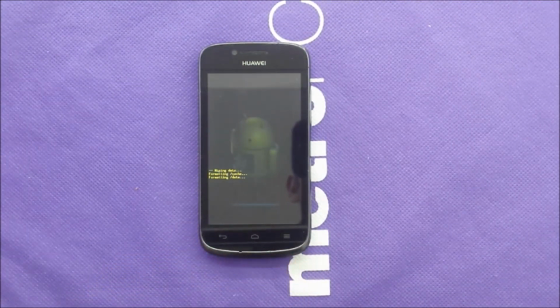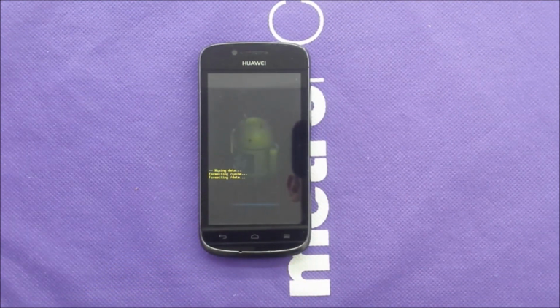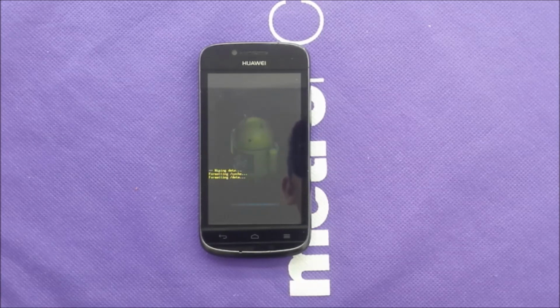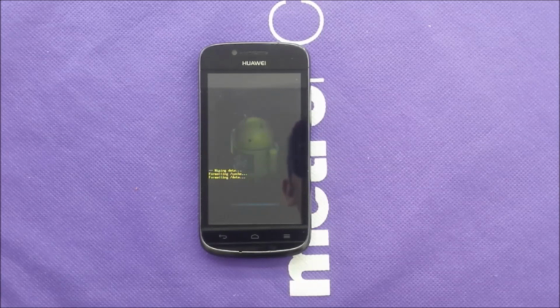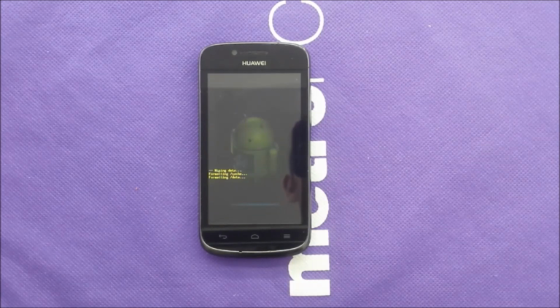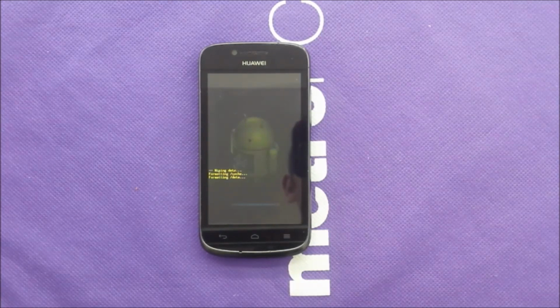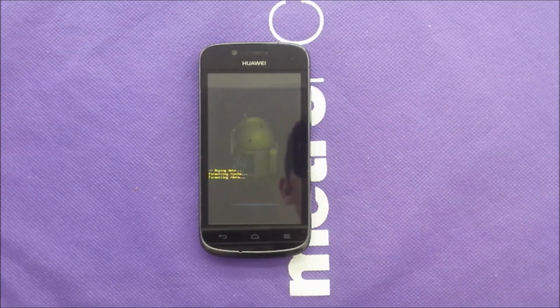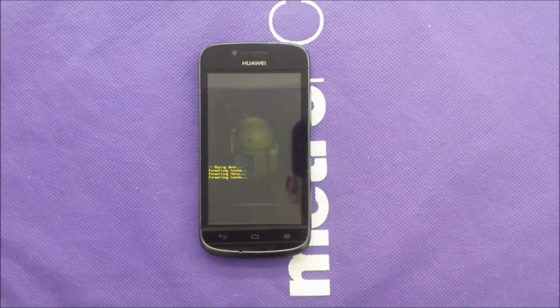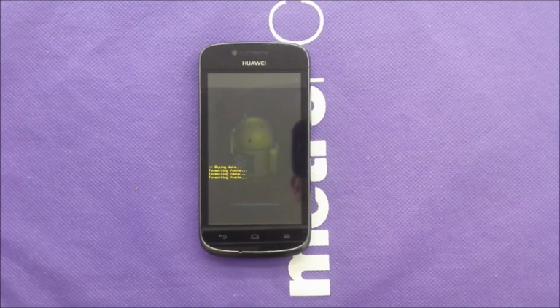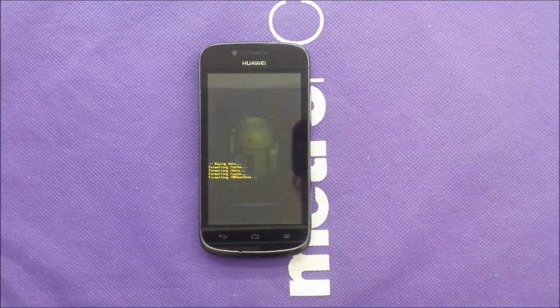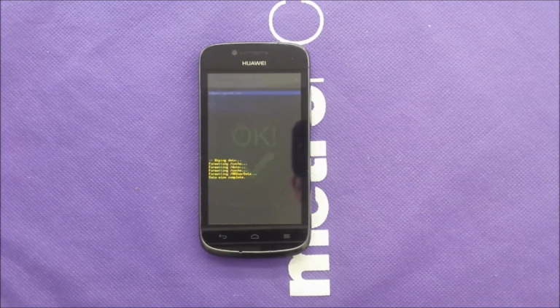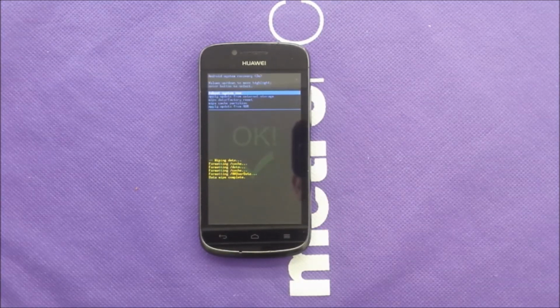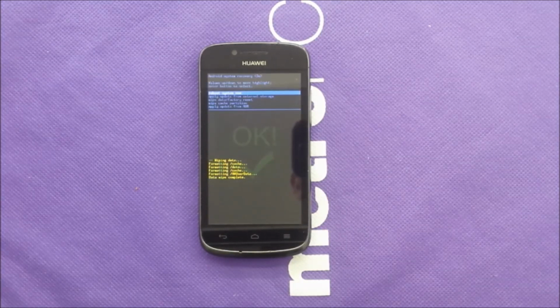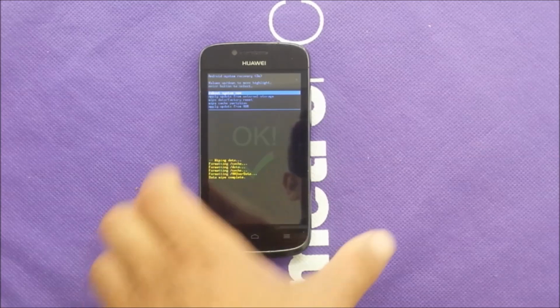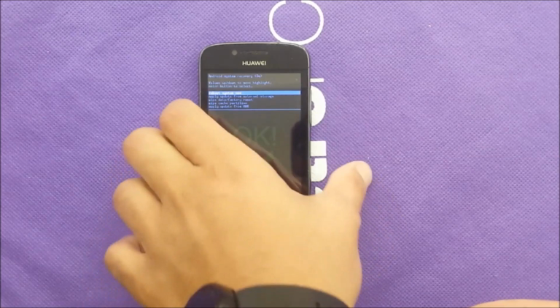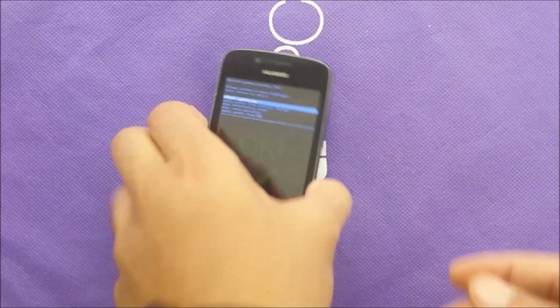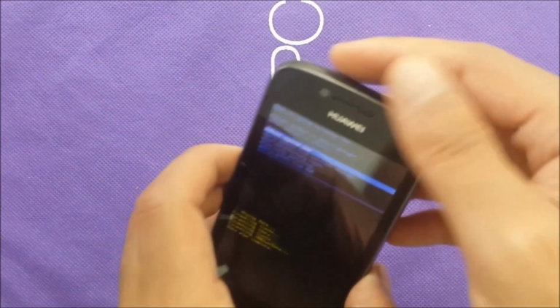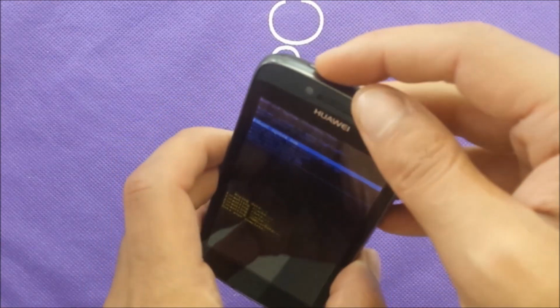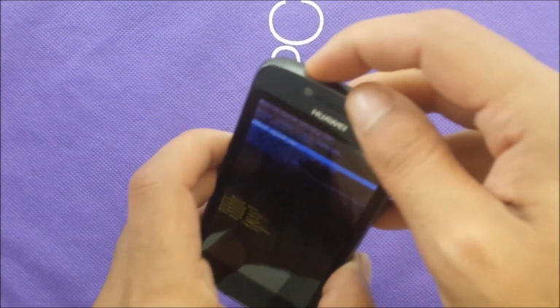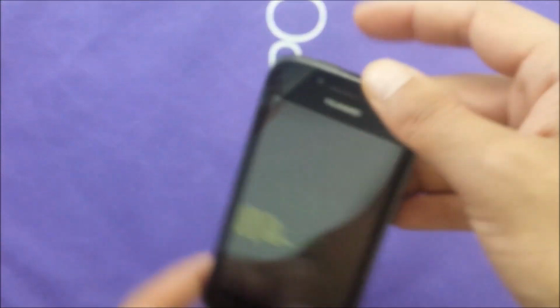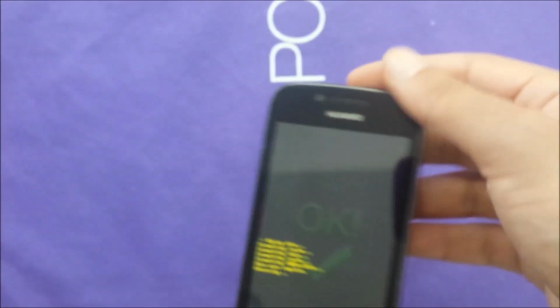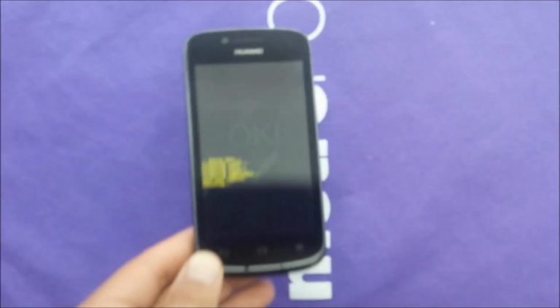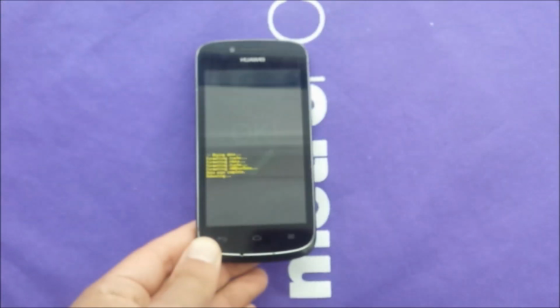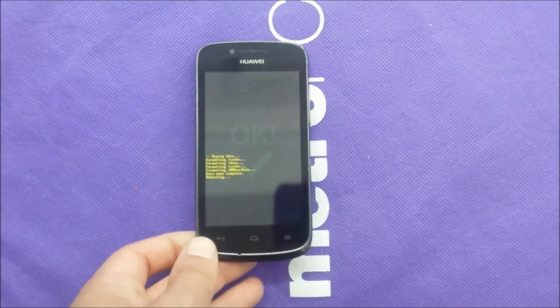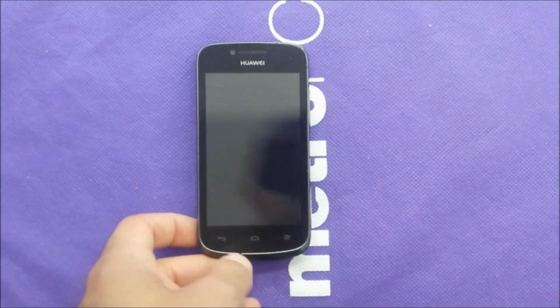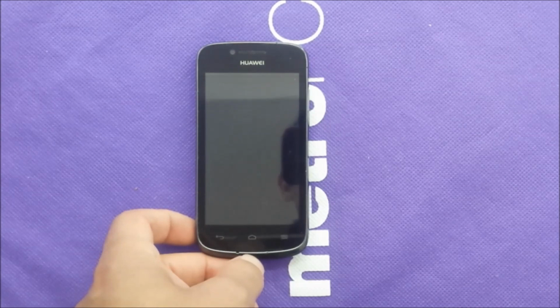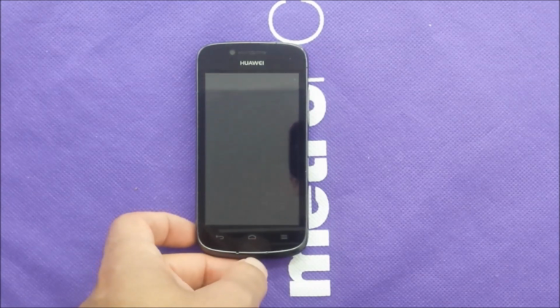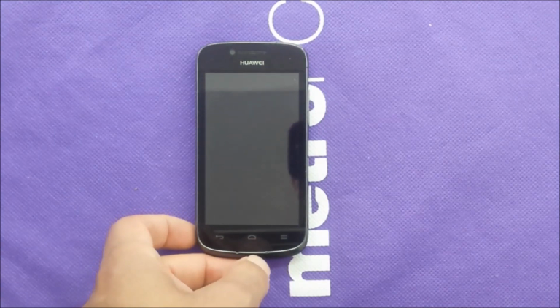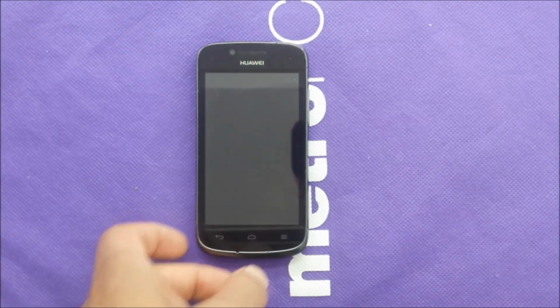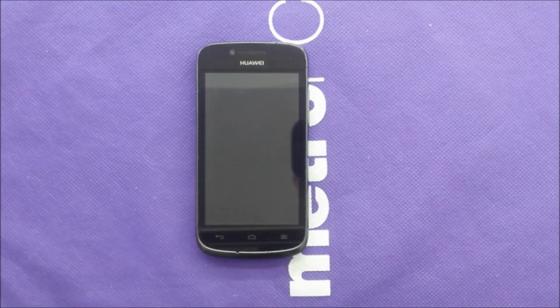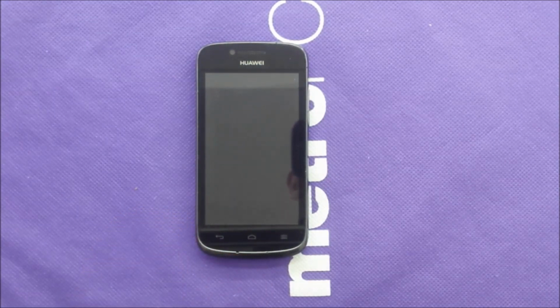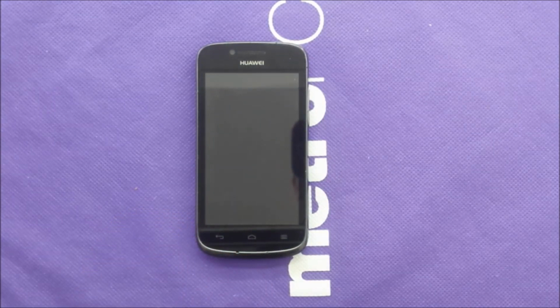After that, the phone software is going to start from scratch. And then after formatting the phone, you just hit reboot the phone. After that, you should be good to go.